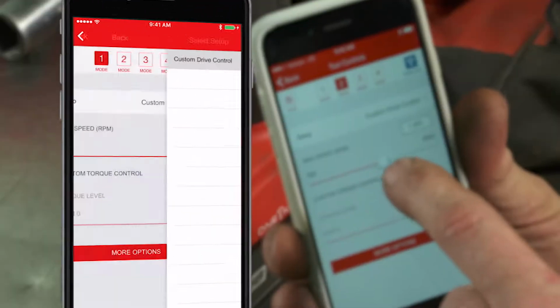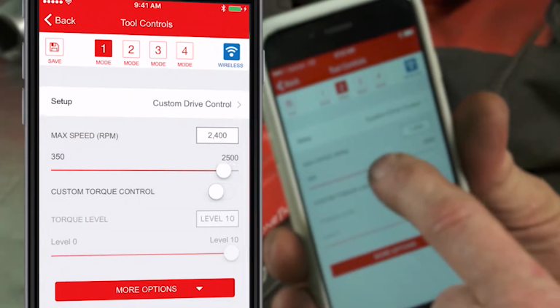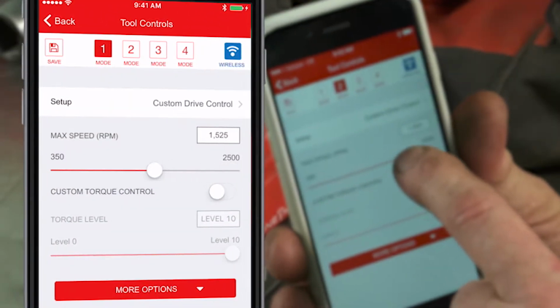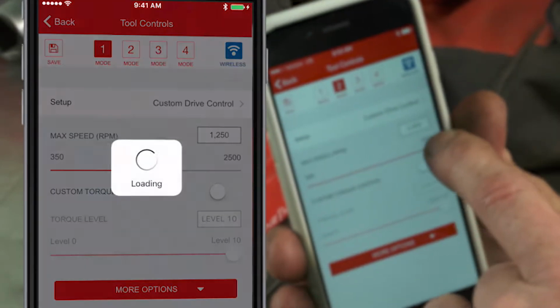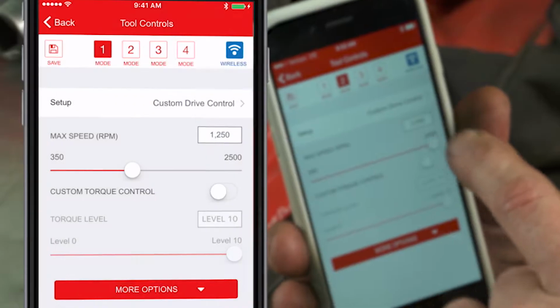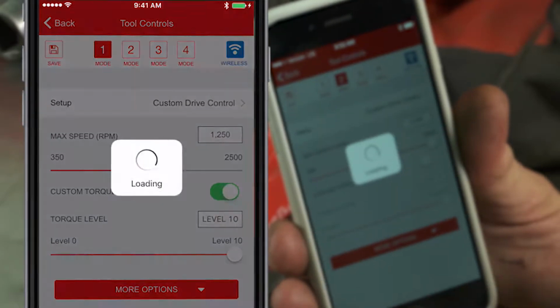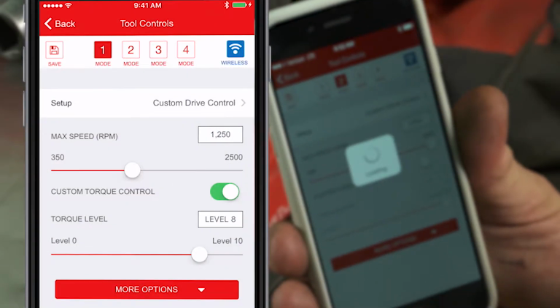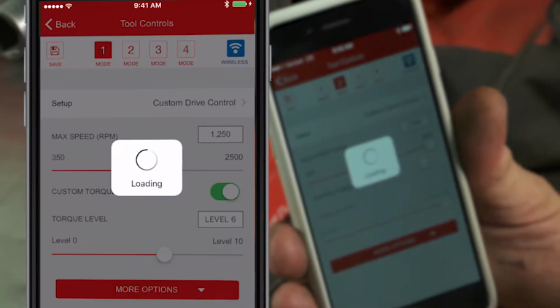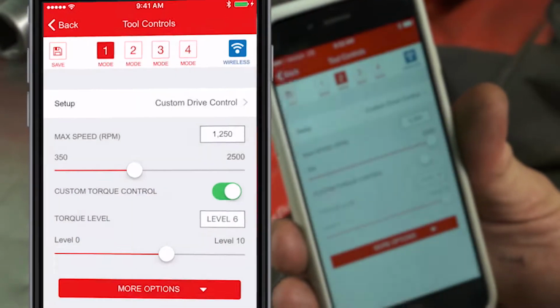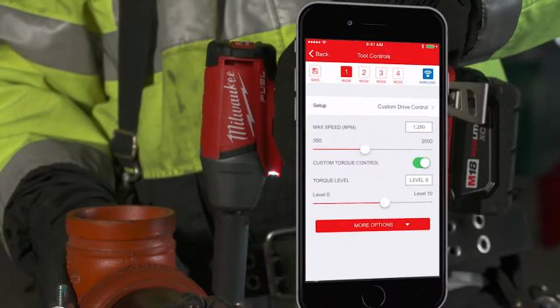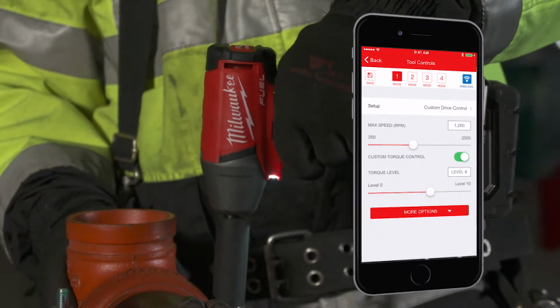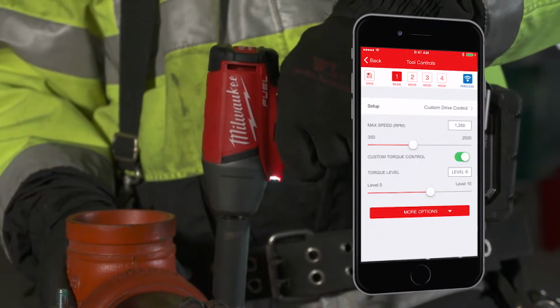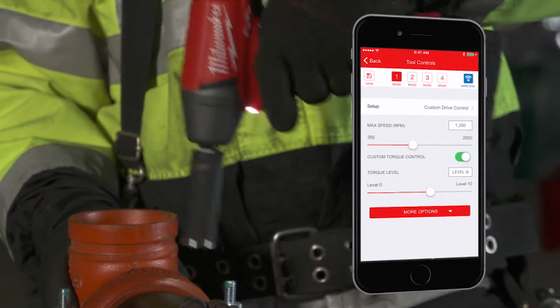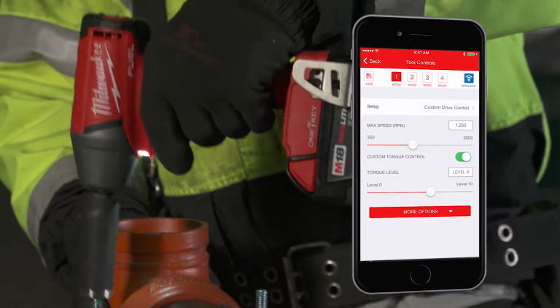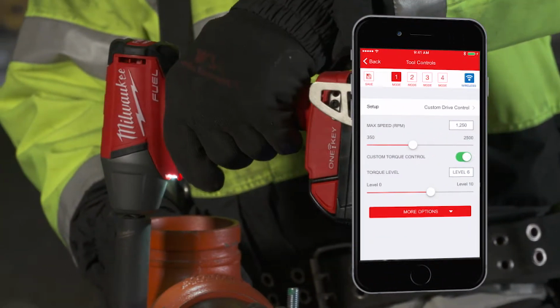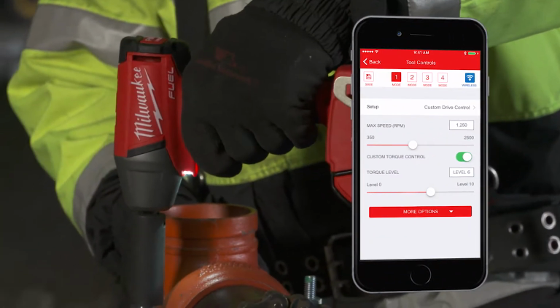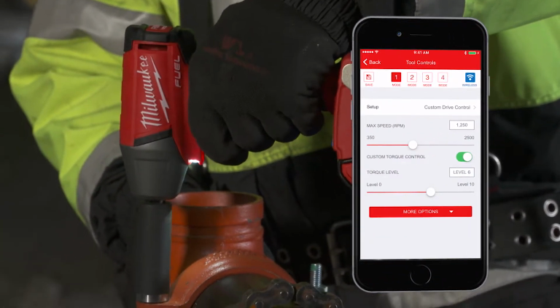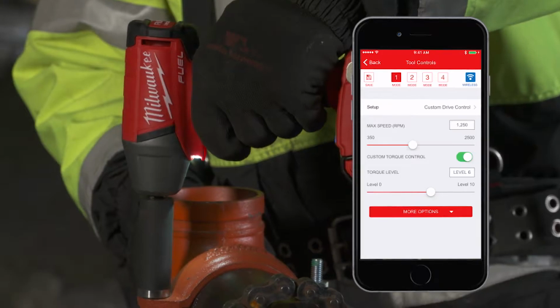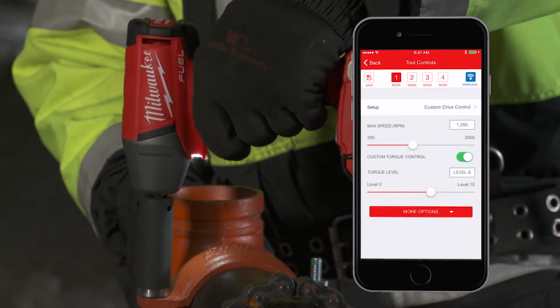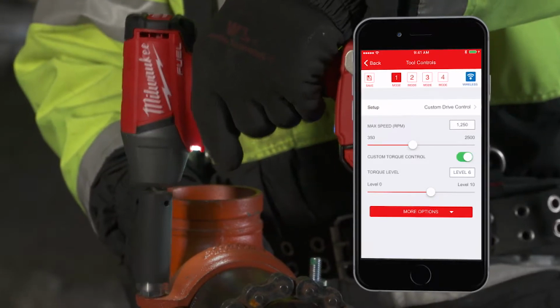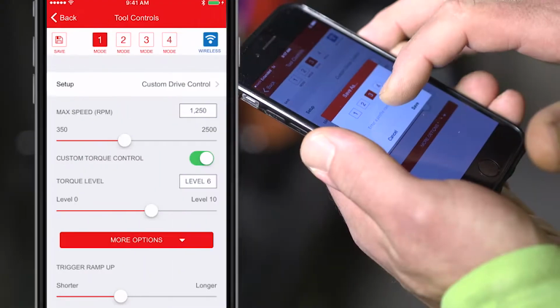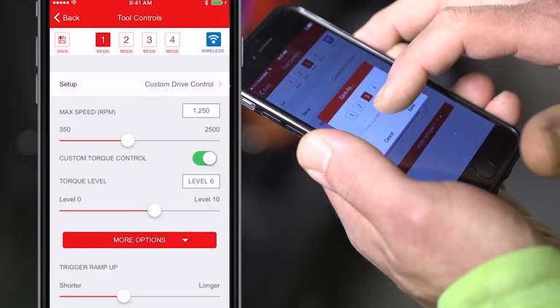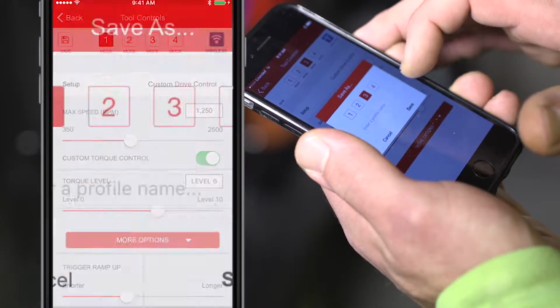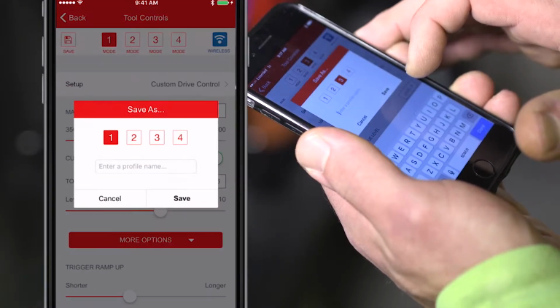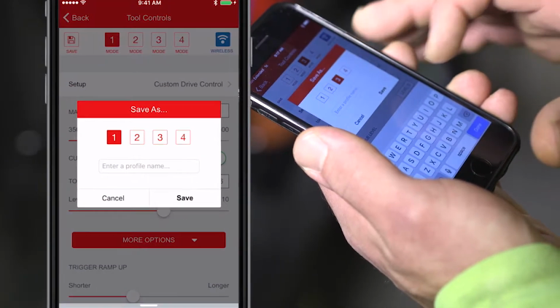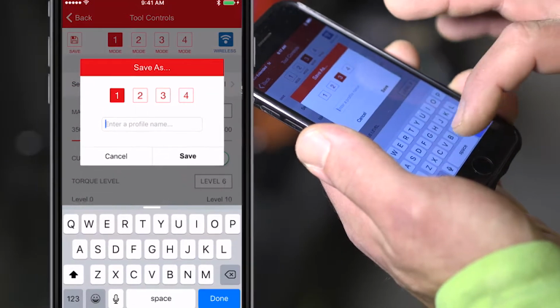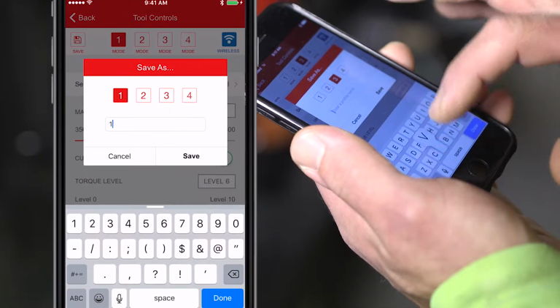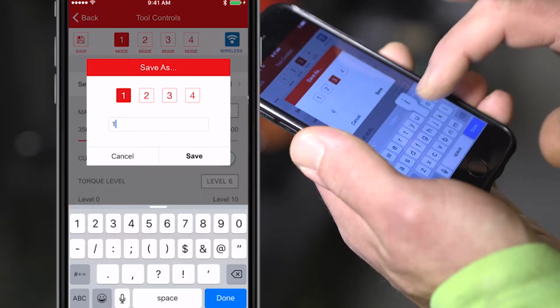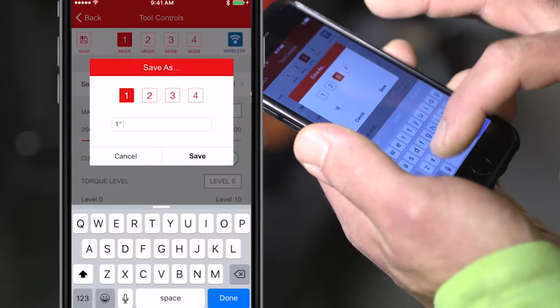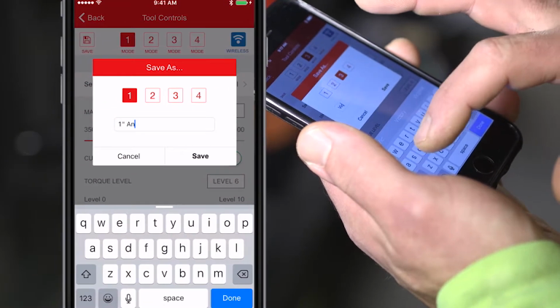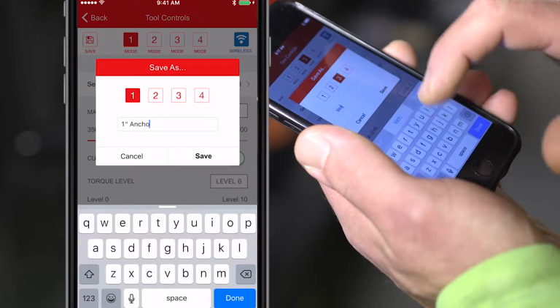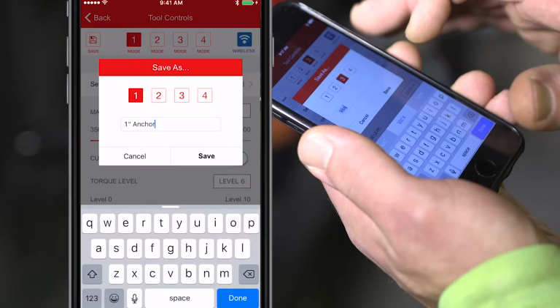This allows you to set maximum speed and torque levels for specific applications to maximize runtime and reduce accessory and material breakage. You can also create your own profiles and customize tool settings for your specific application.